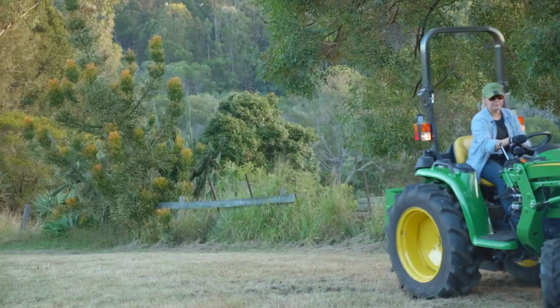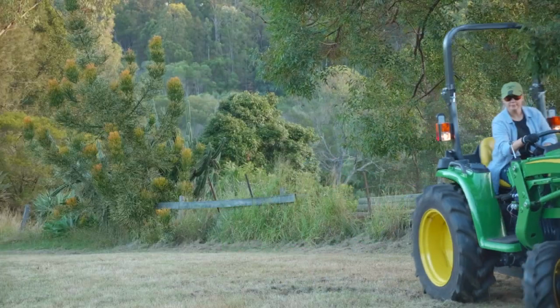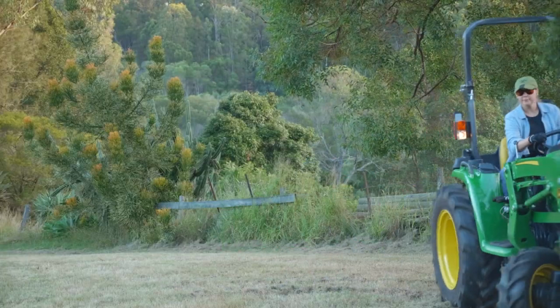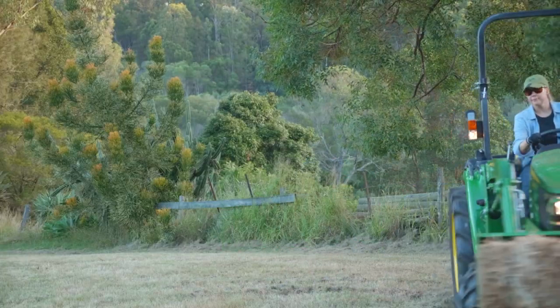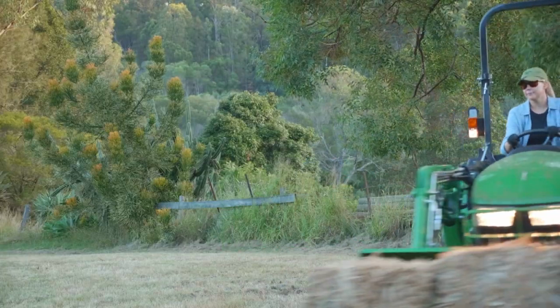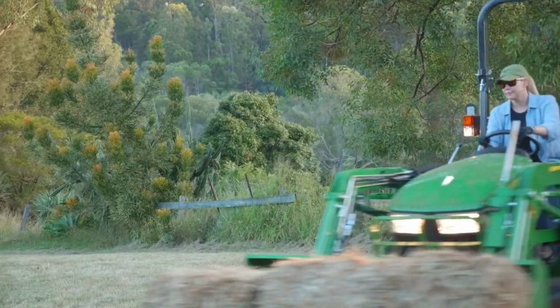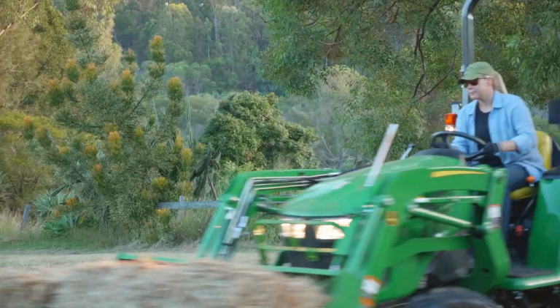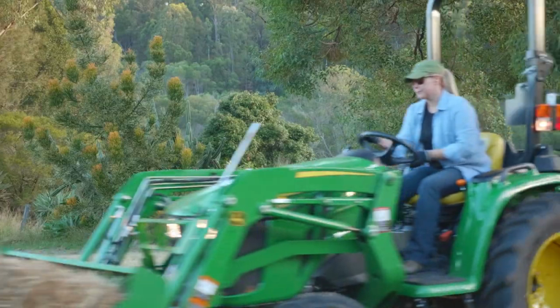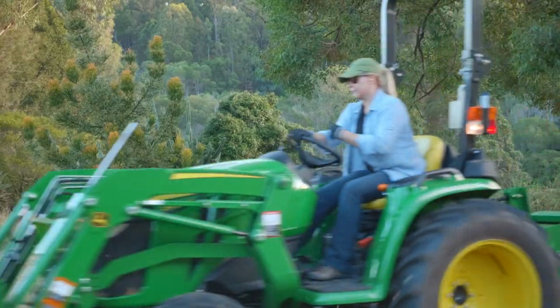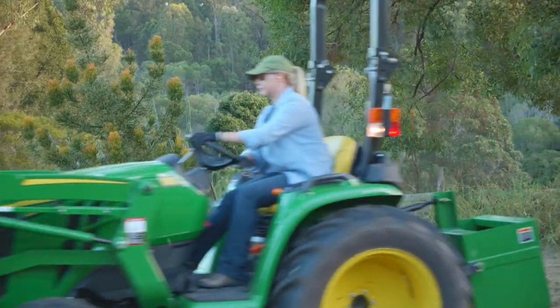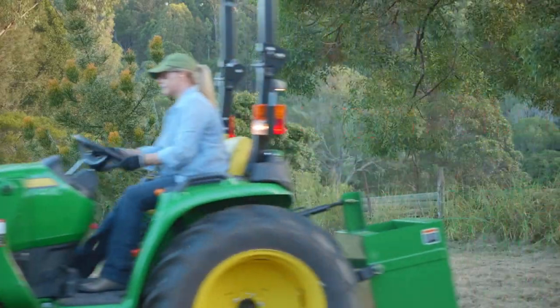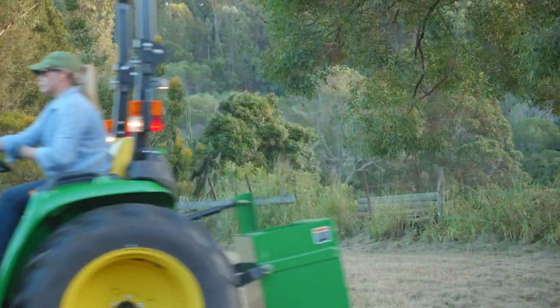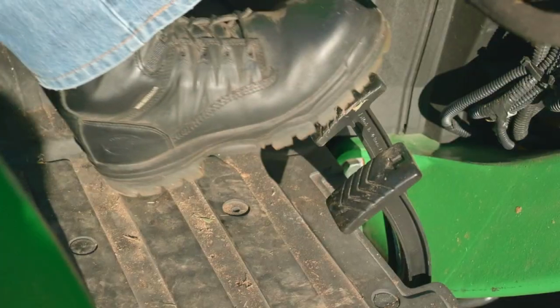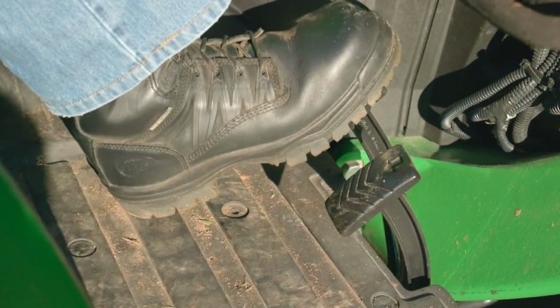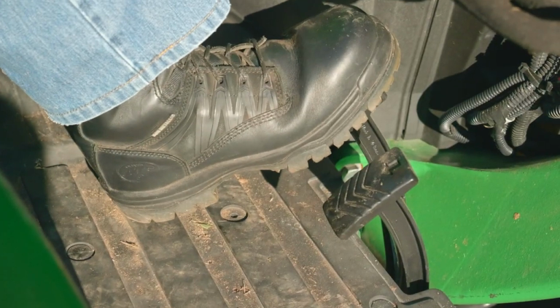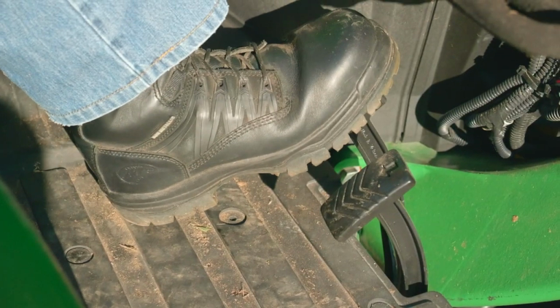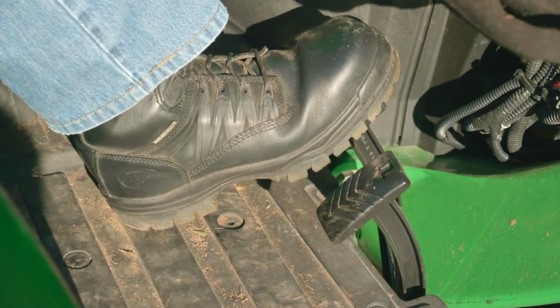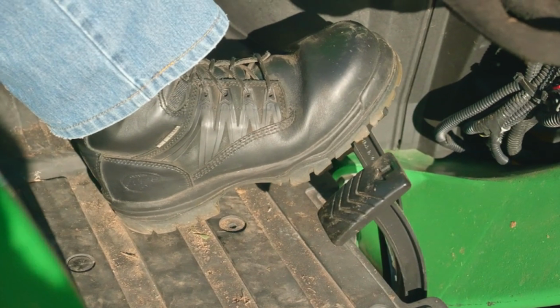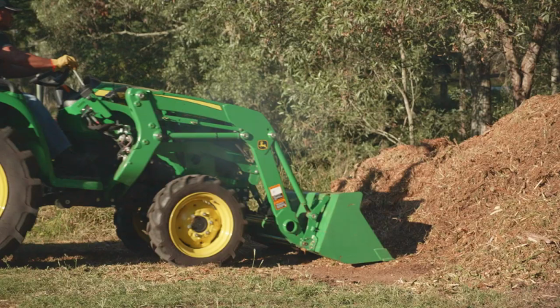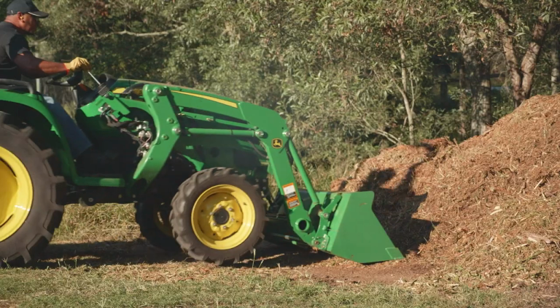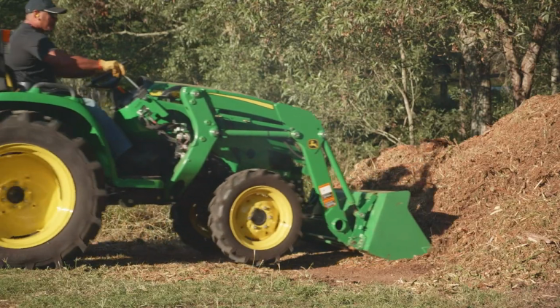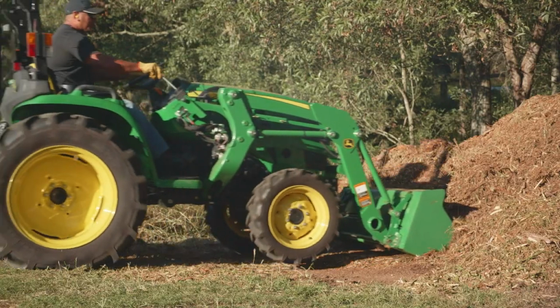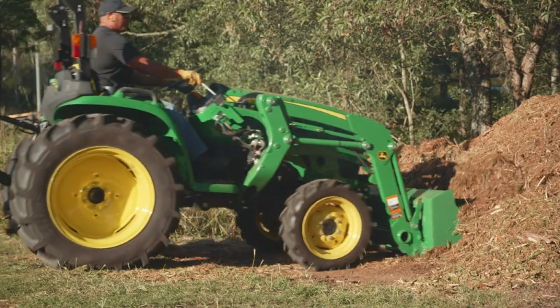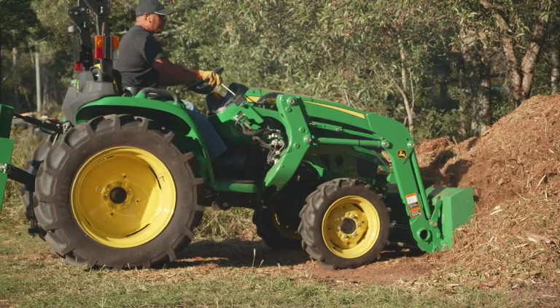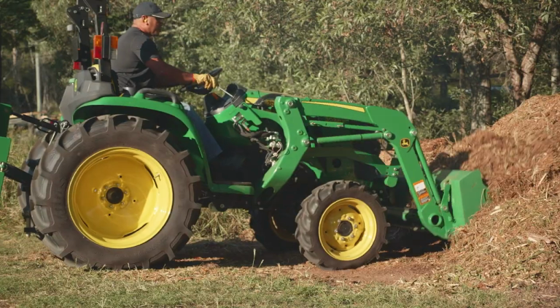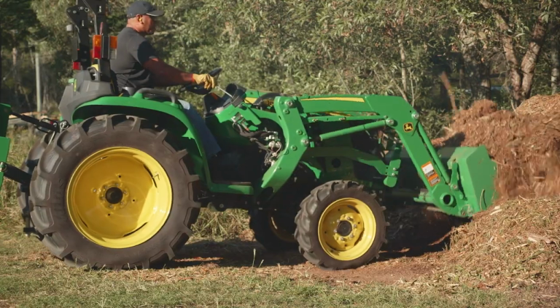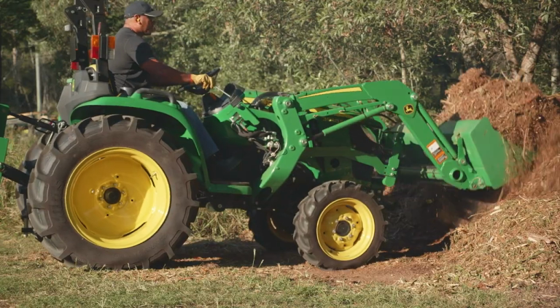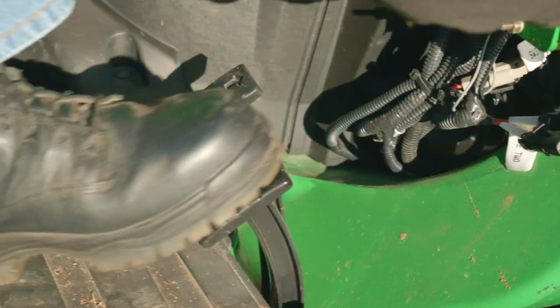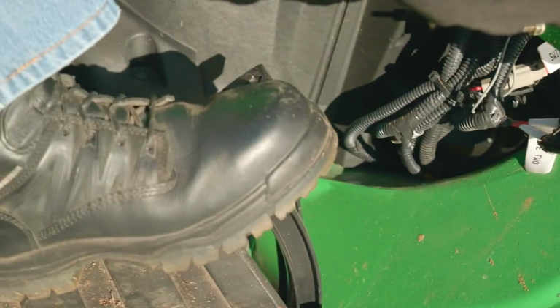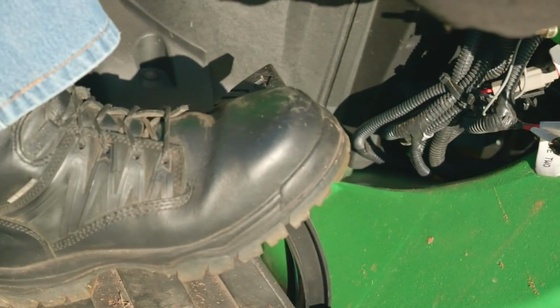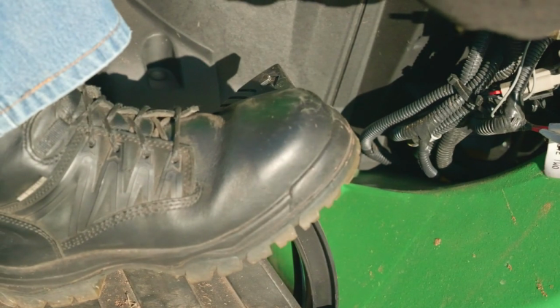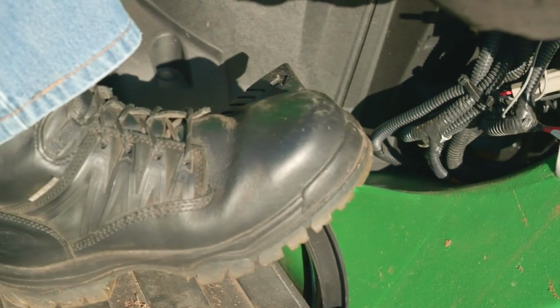Its easy to use two-speed hydrostatic transmission and twin-touch foot controls make it faster, easier and more precise to operate, with no clutching needed to change direction.